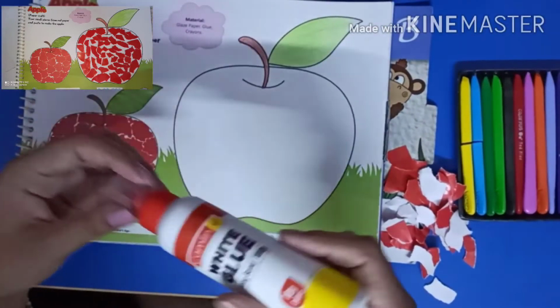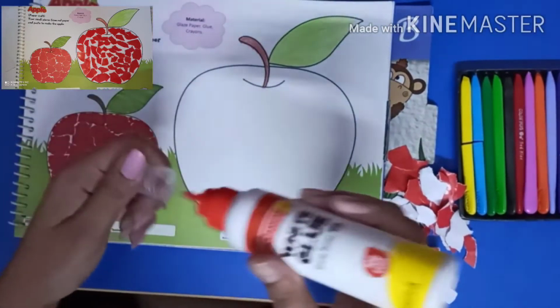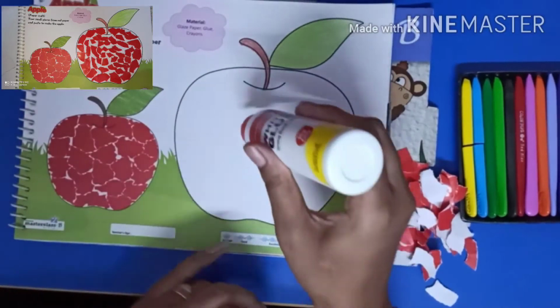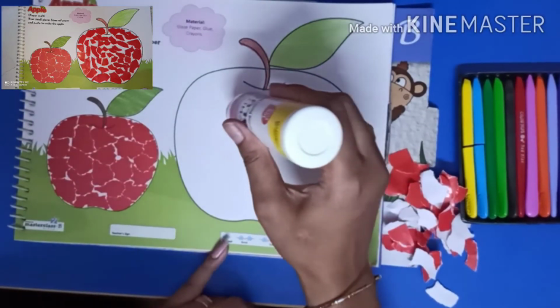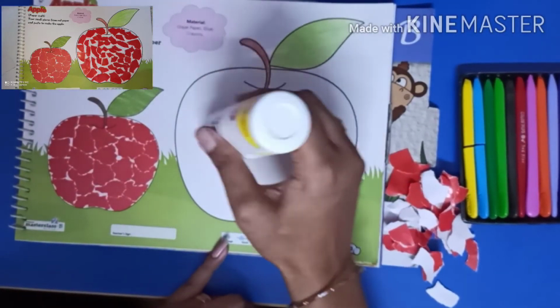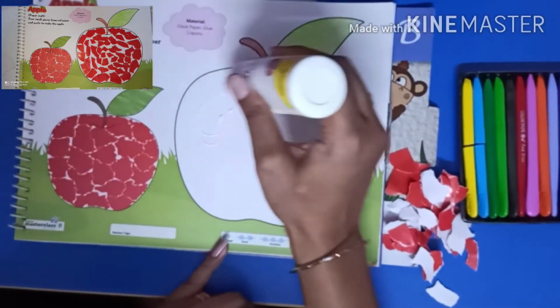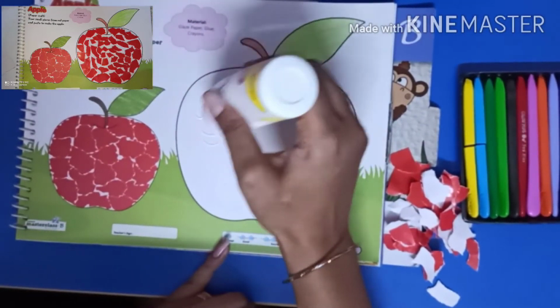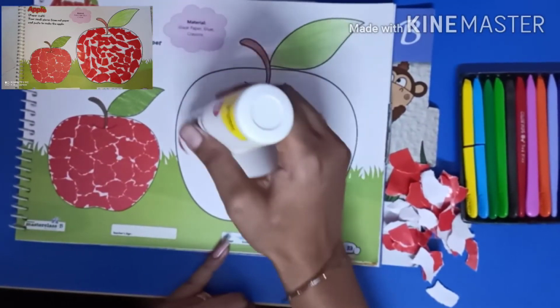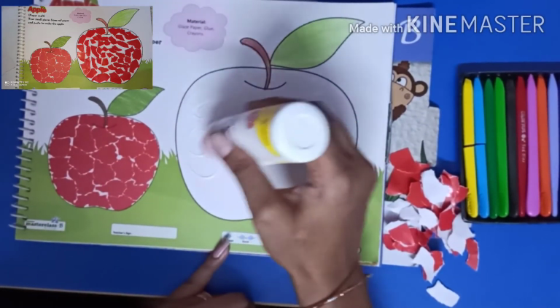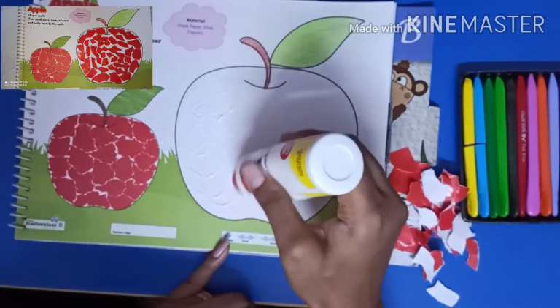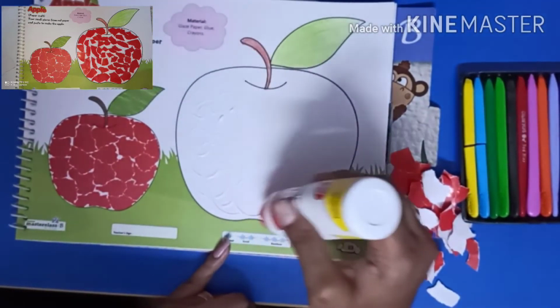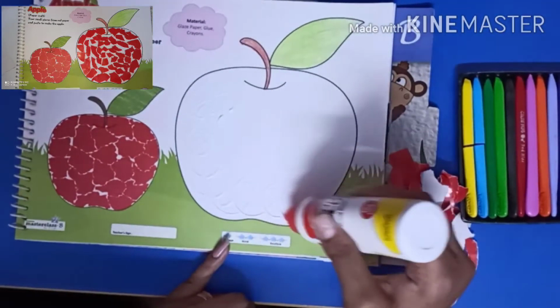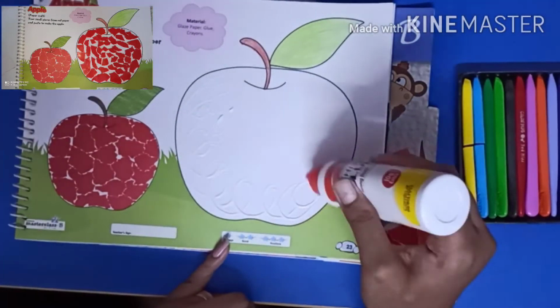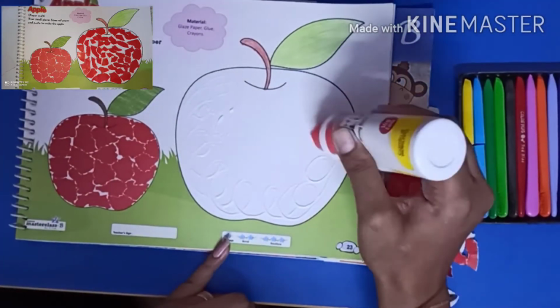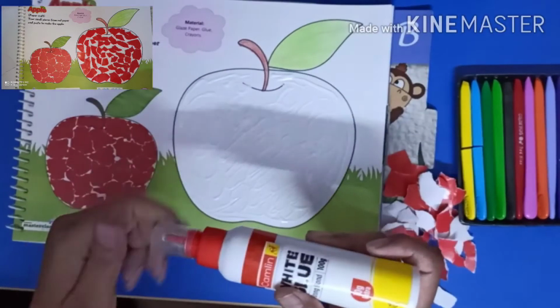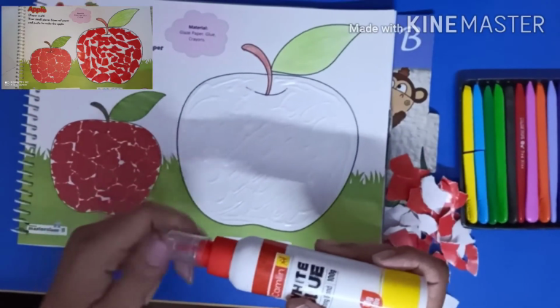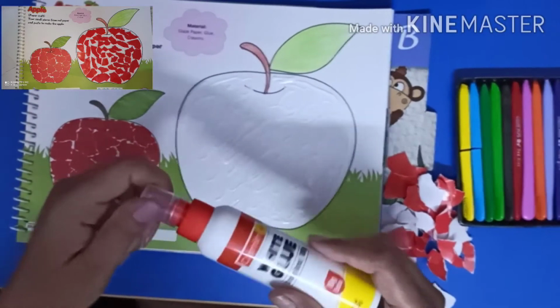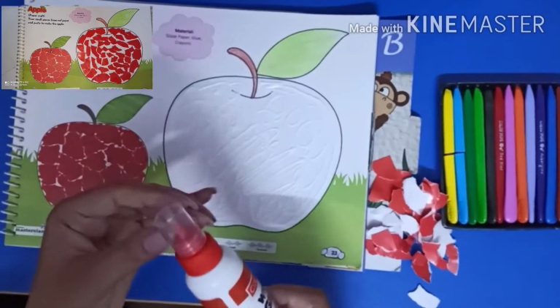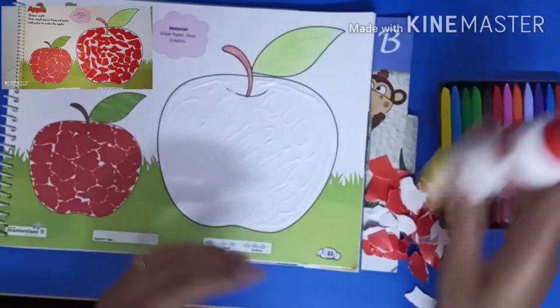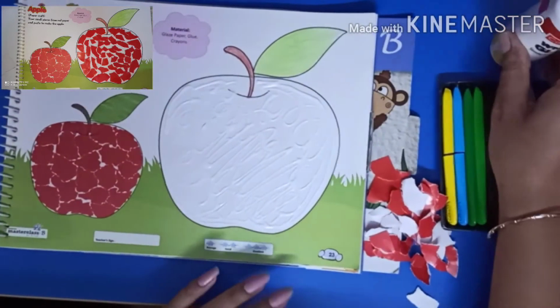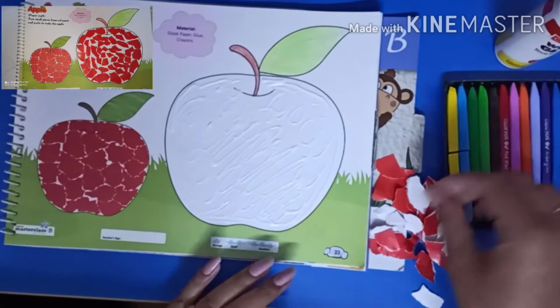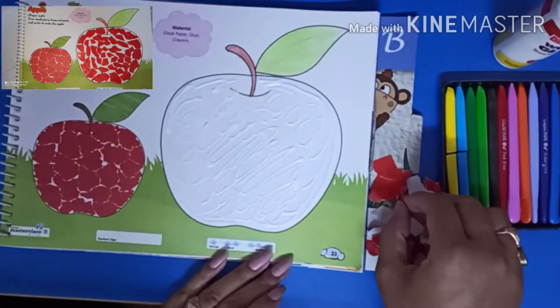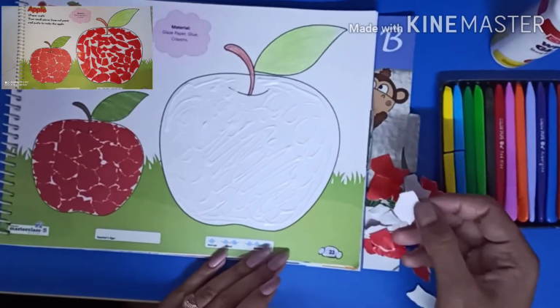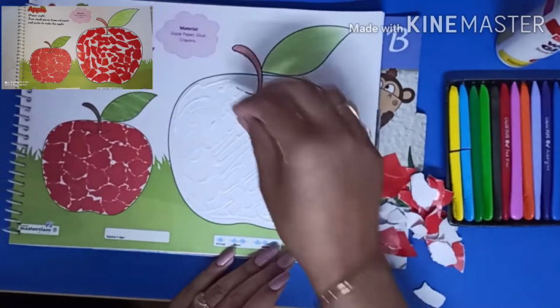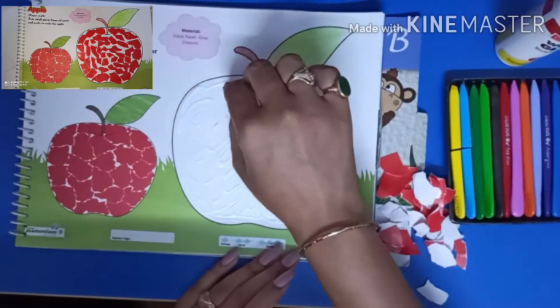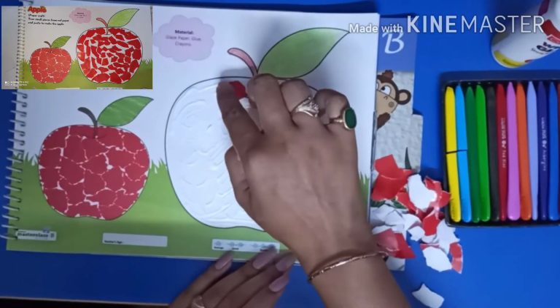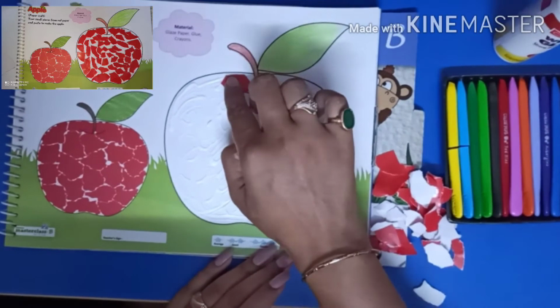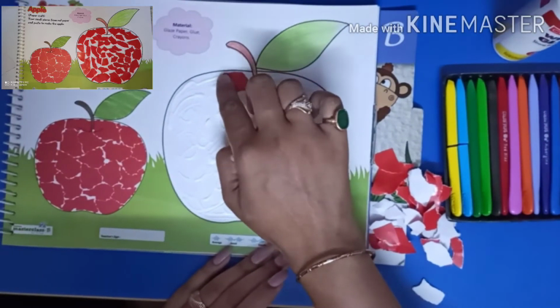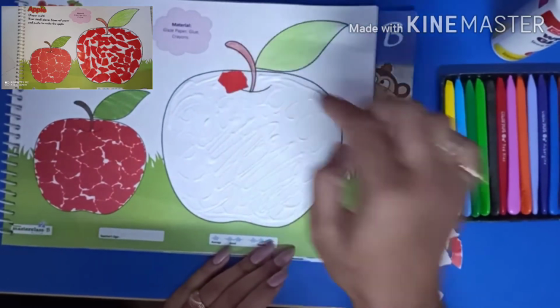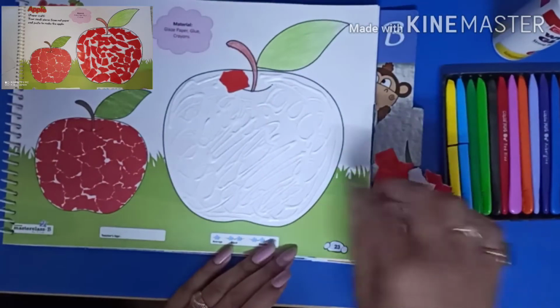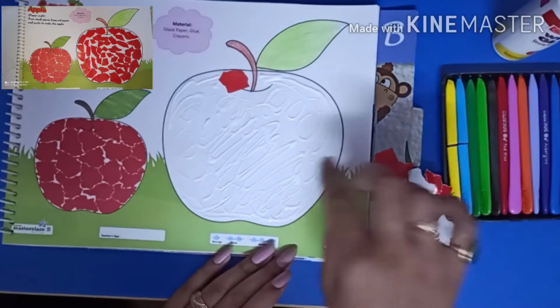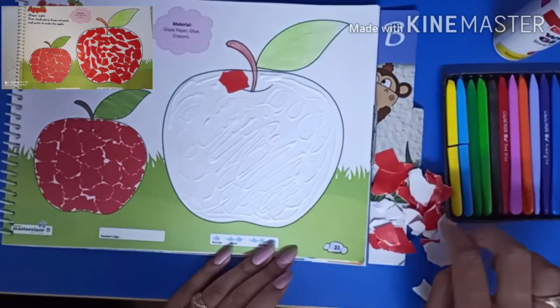Spread the fevicol like this. Now it's time to paste the pieces as shown in the video.